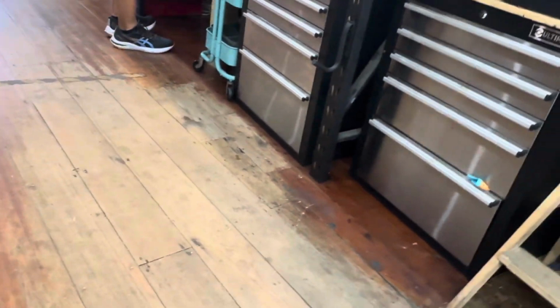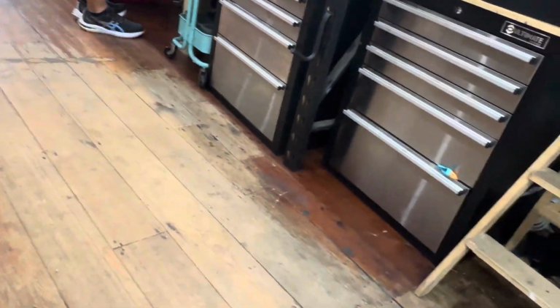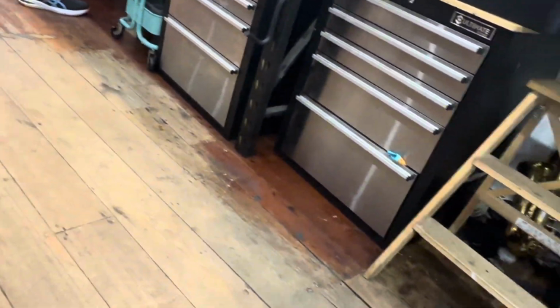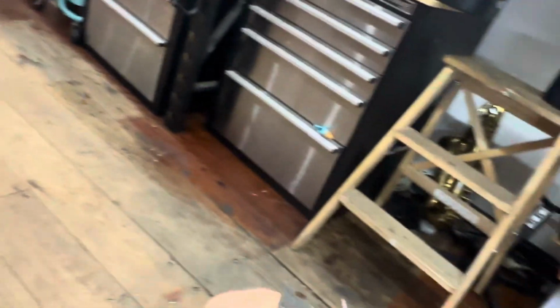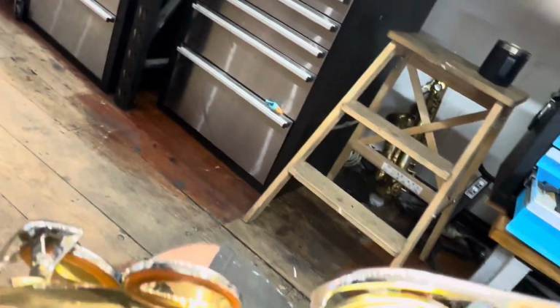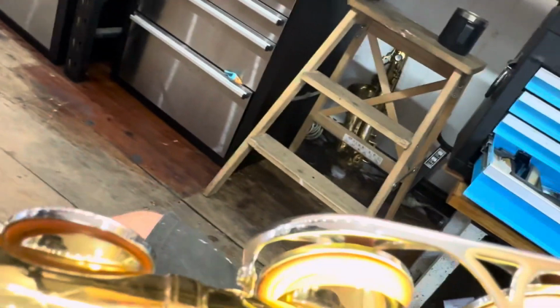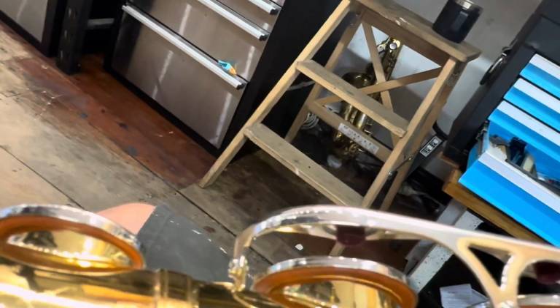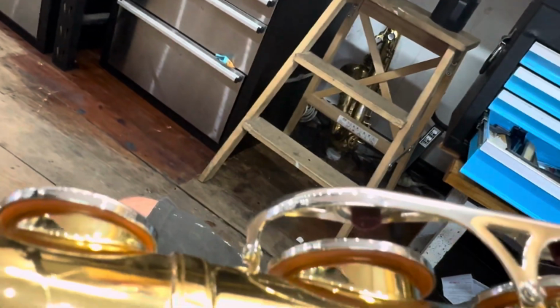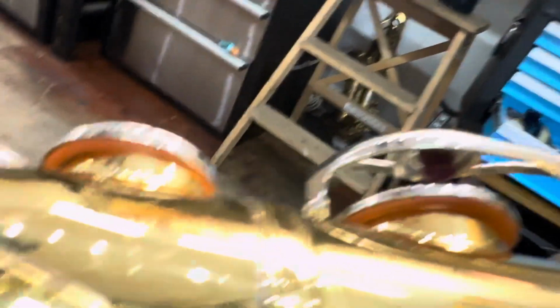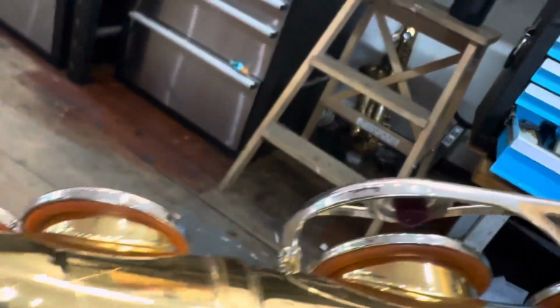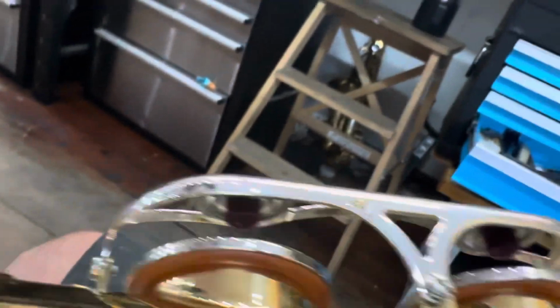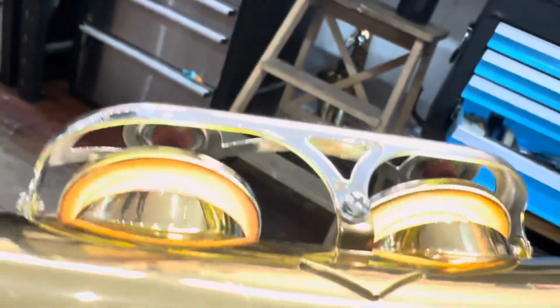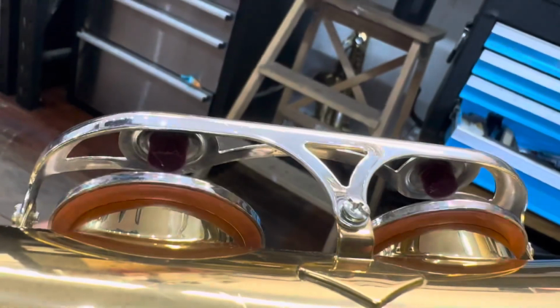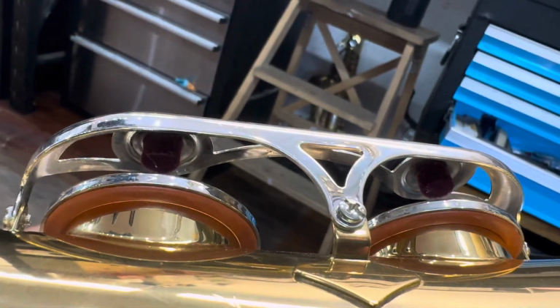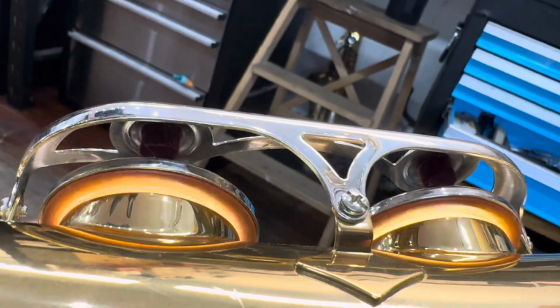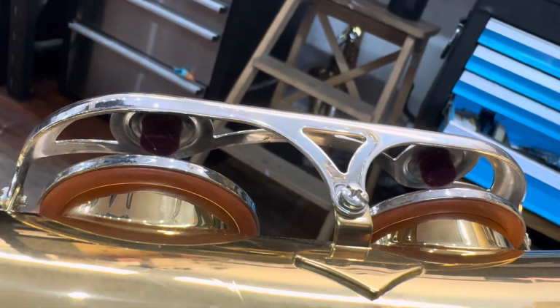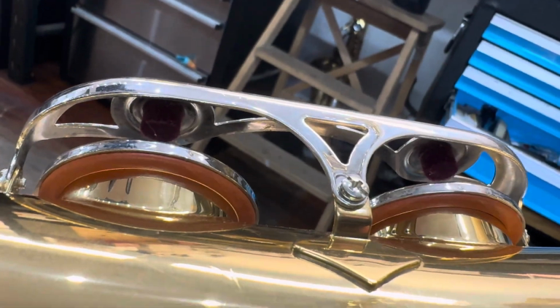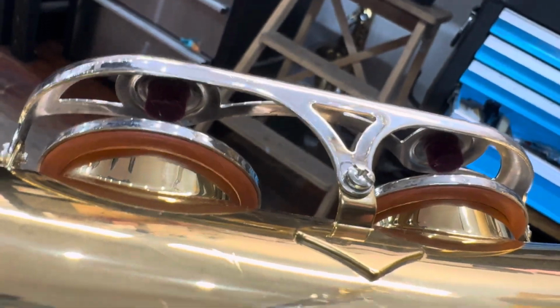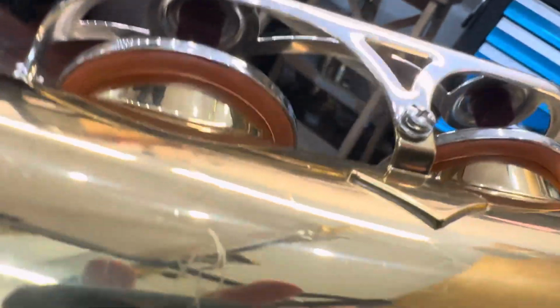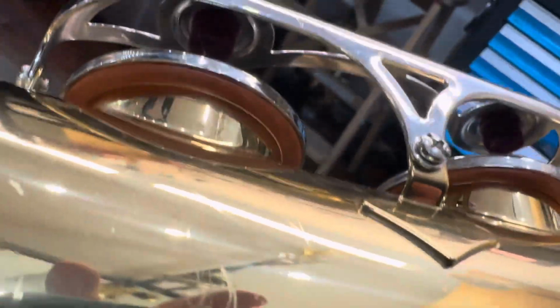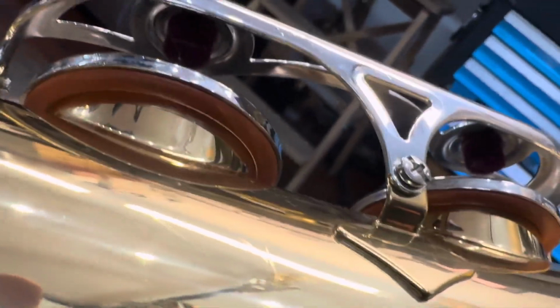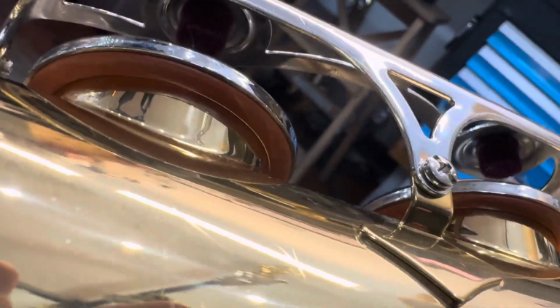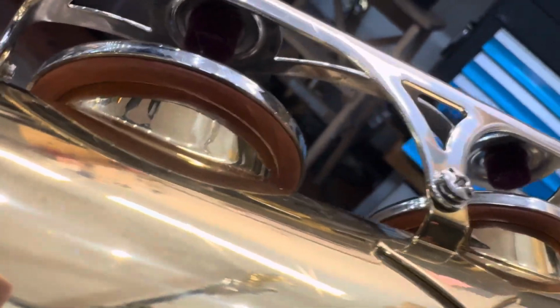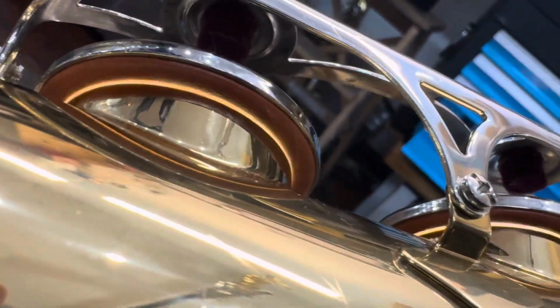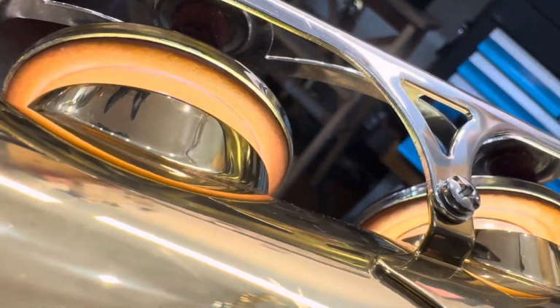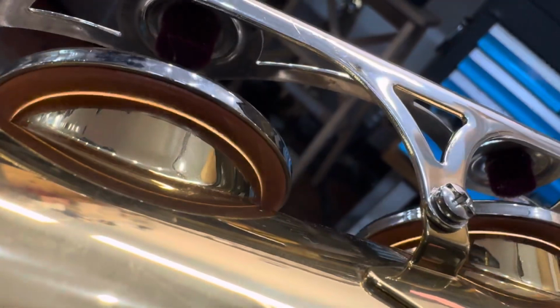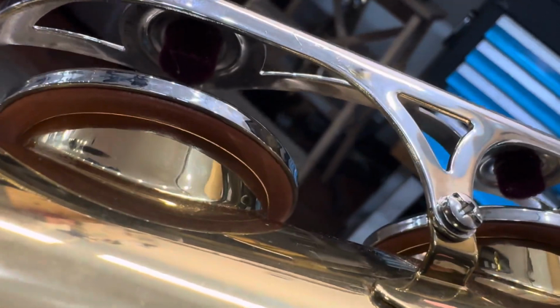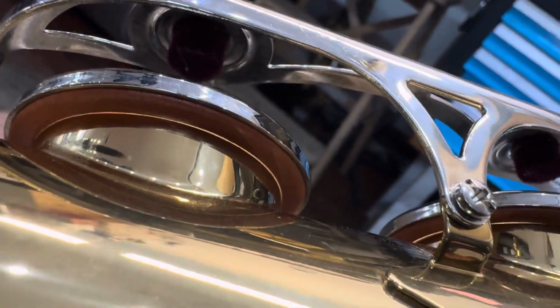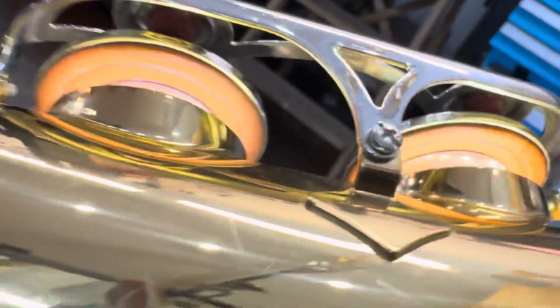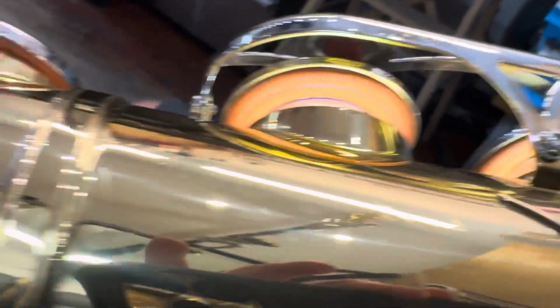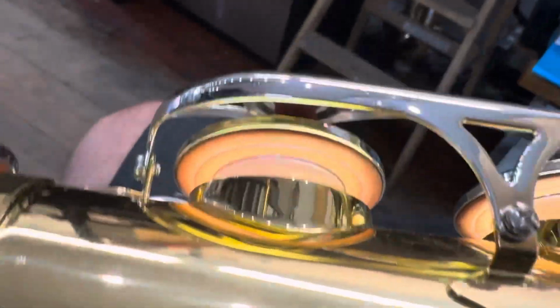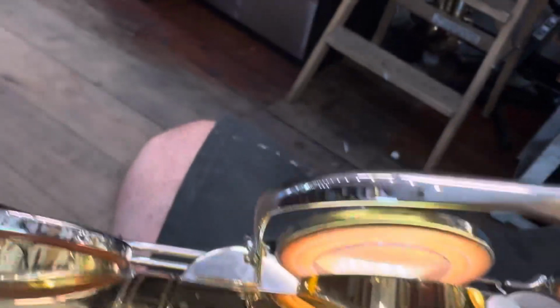Let's have a look at these guys. They're not too bad — they're really good actually. A little bit of light coming through there, but it's no big deal.